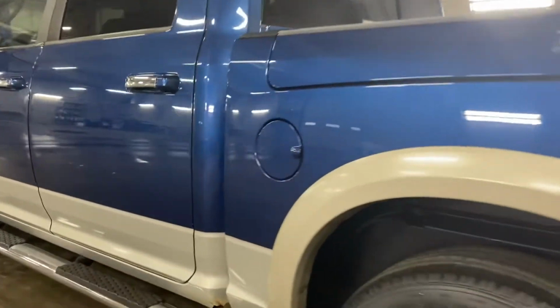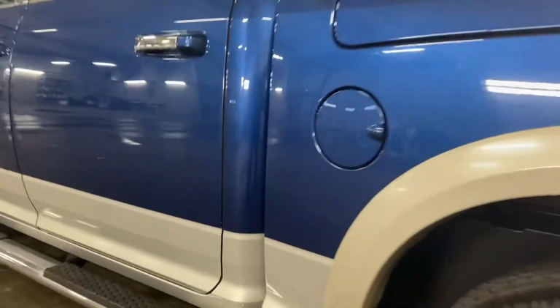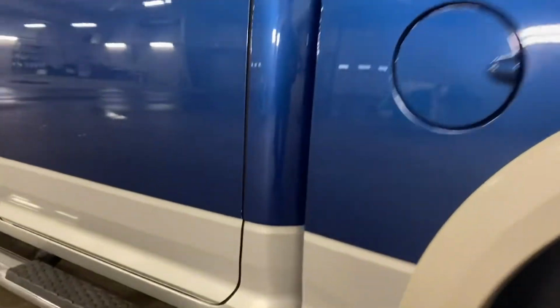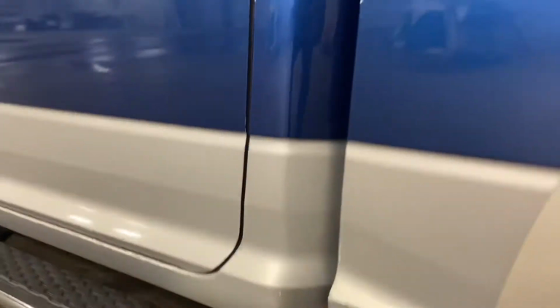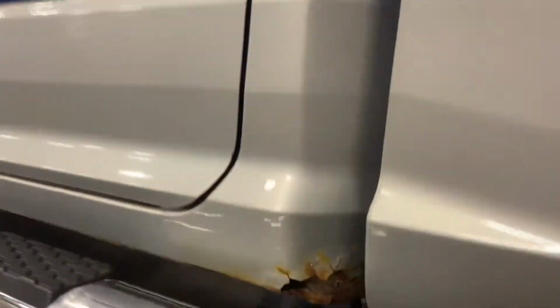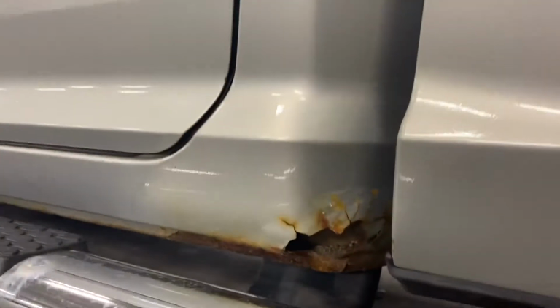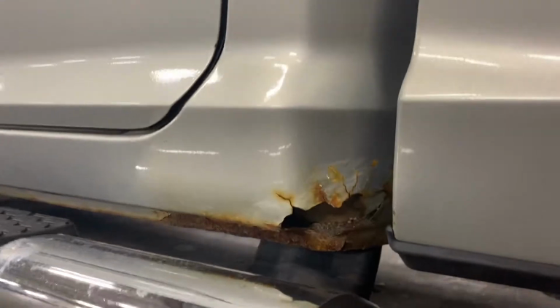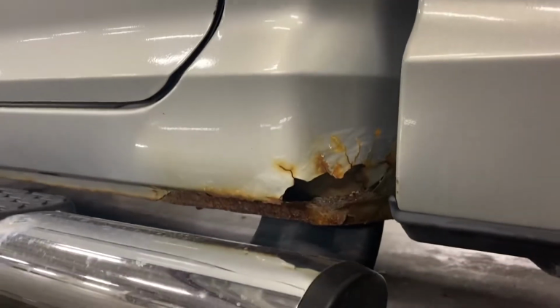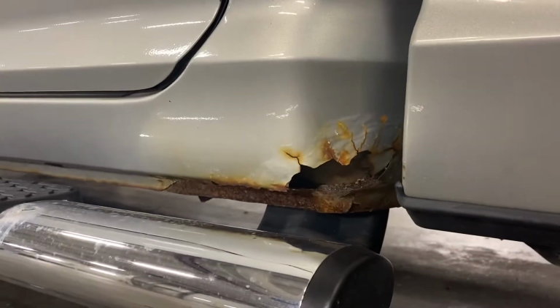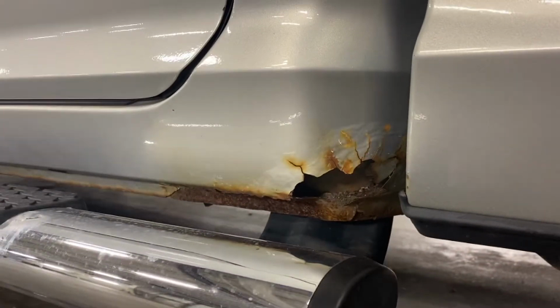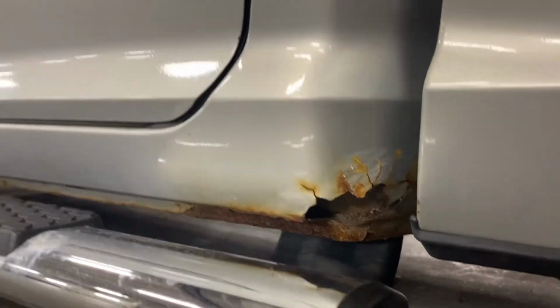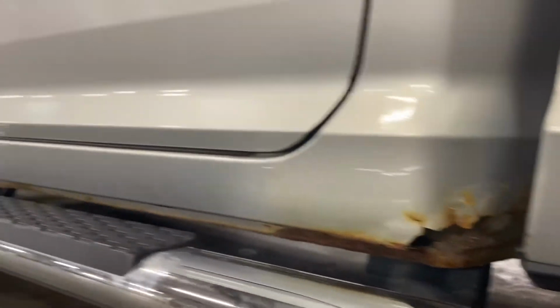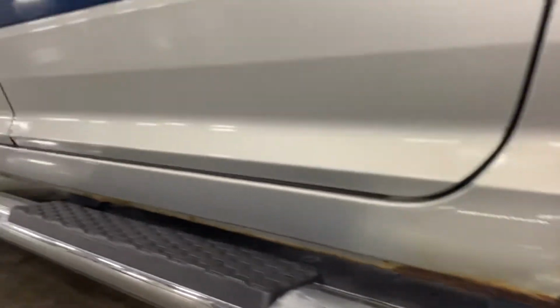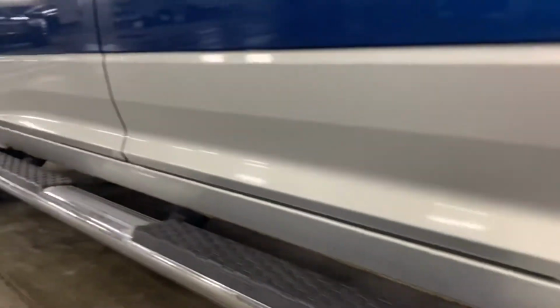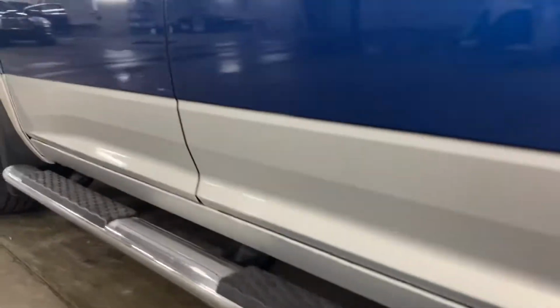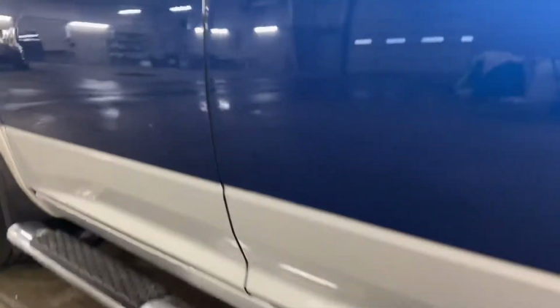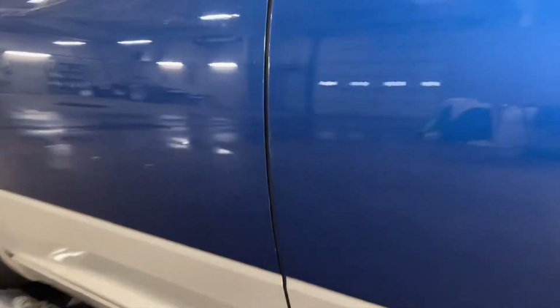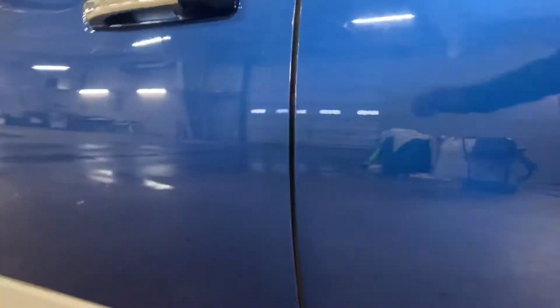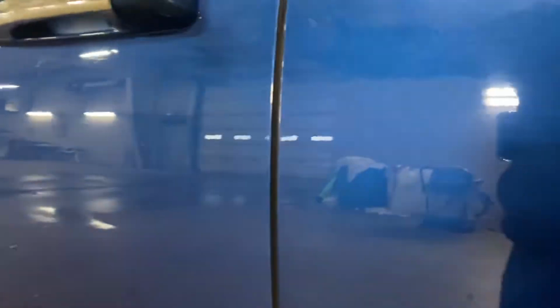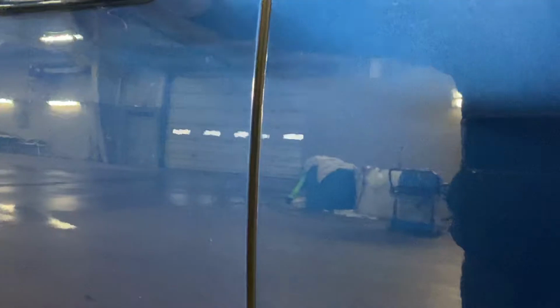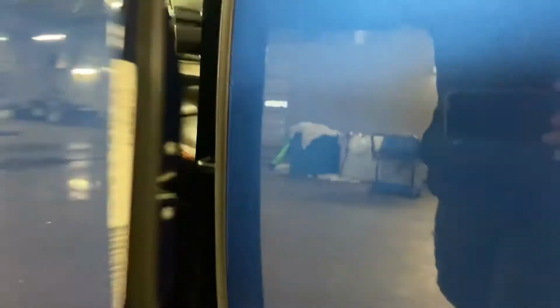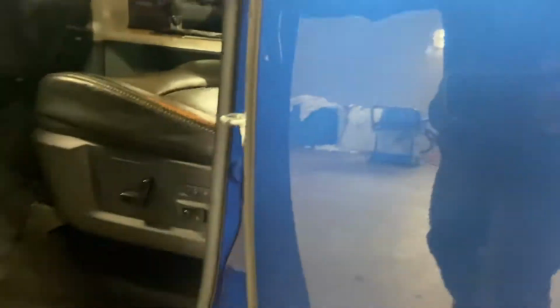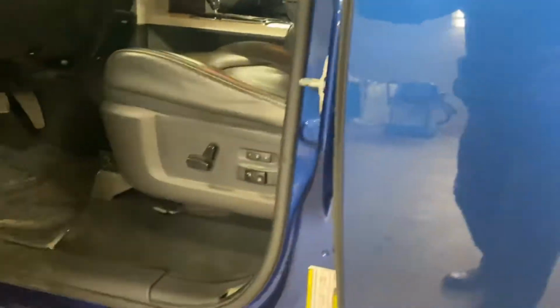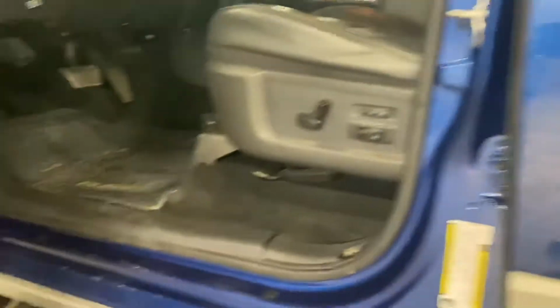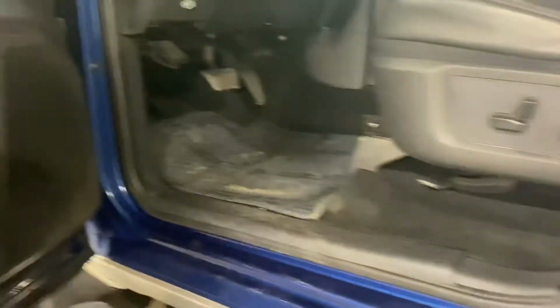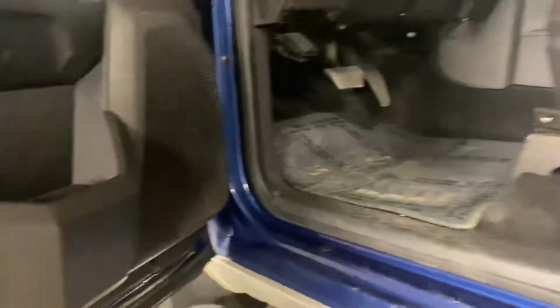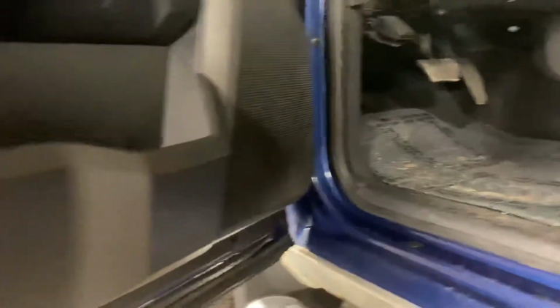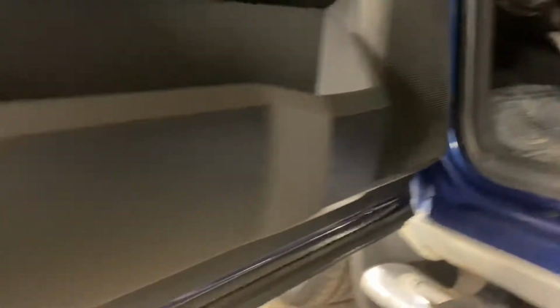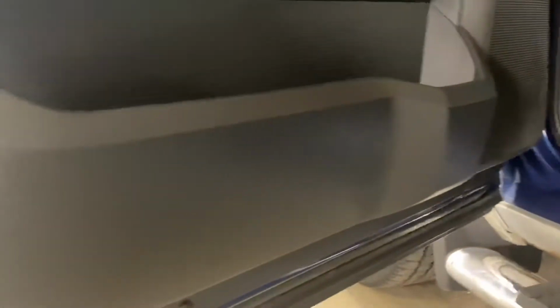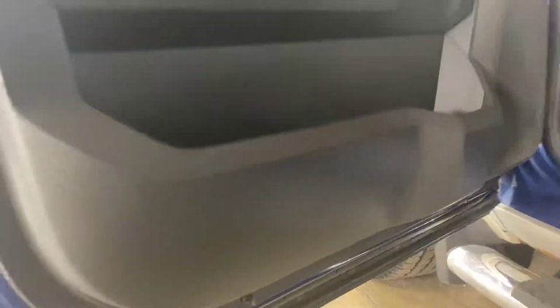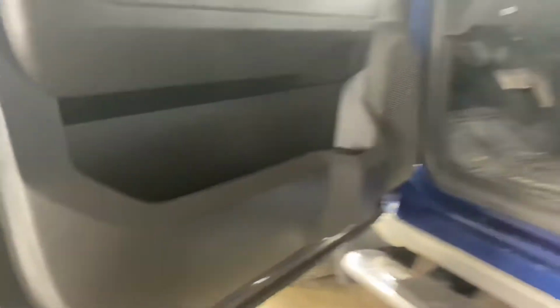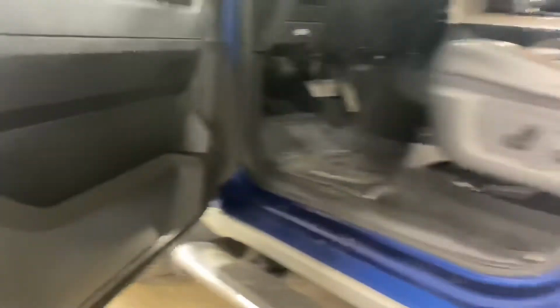A little bit of rust here on this cab corner — pretty common for a 2009. Rocker panels are clean, door panels are clean.